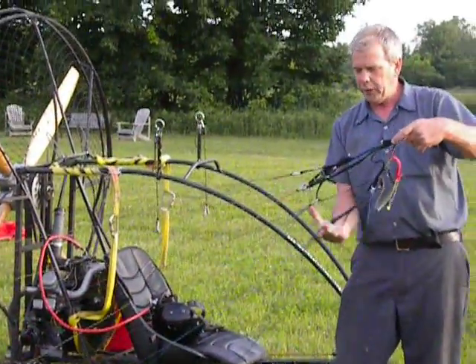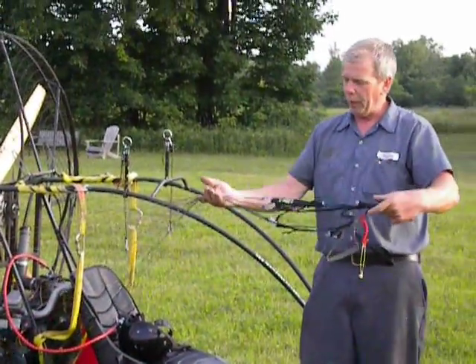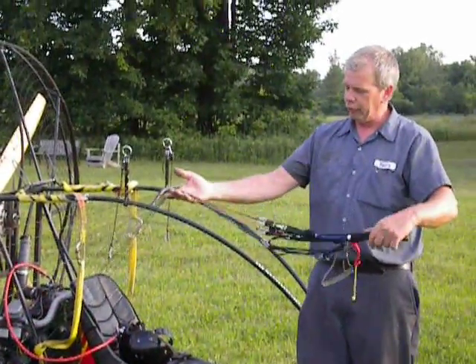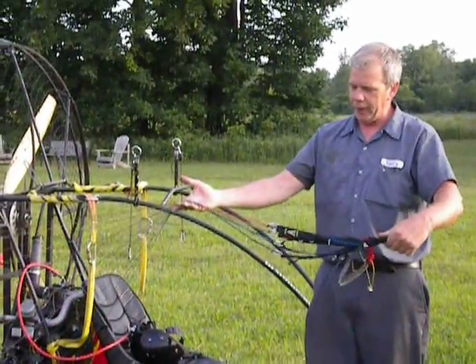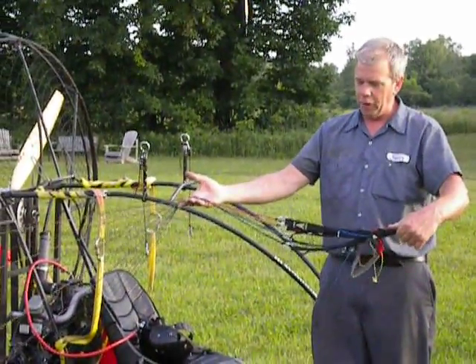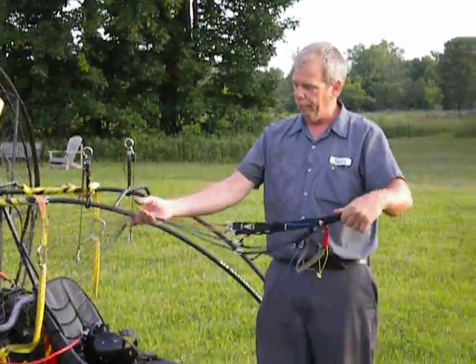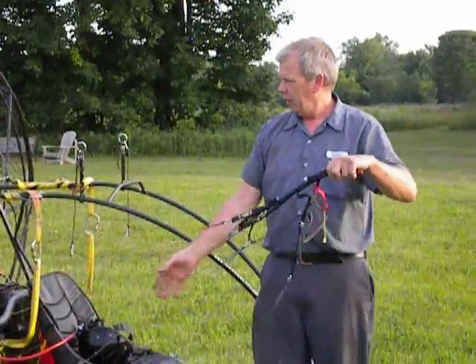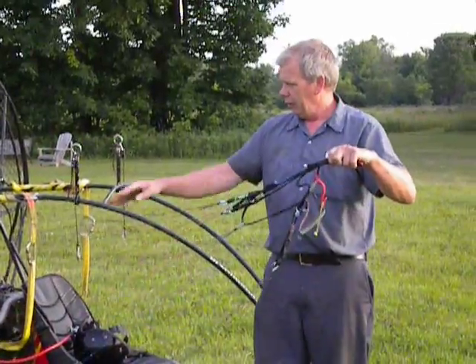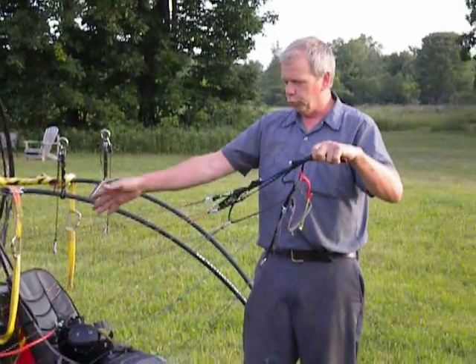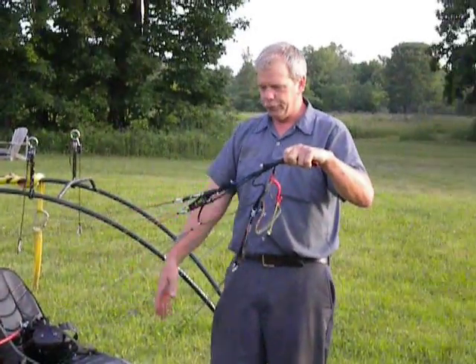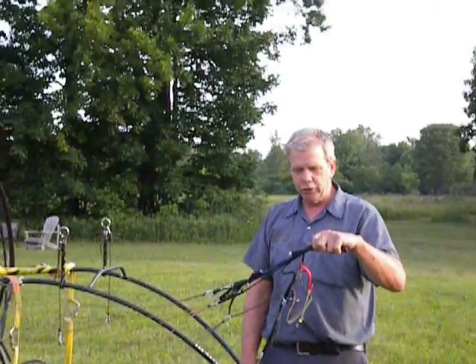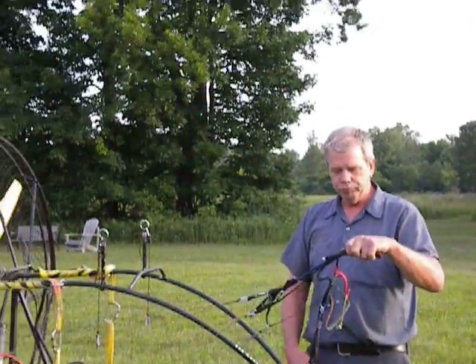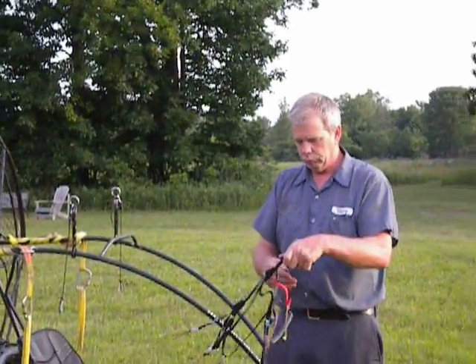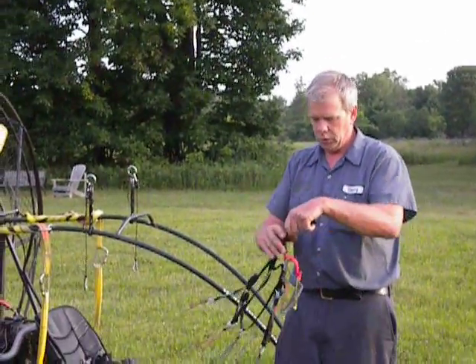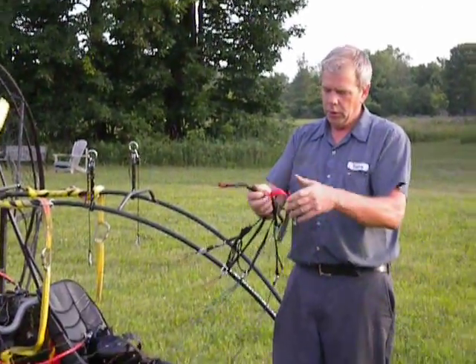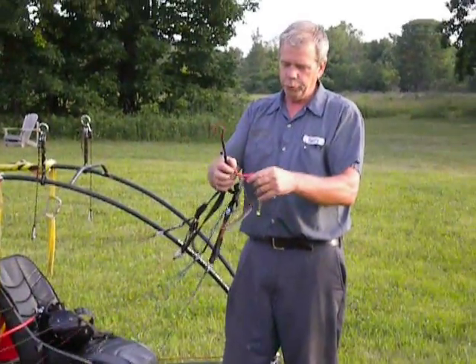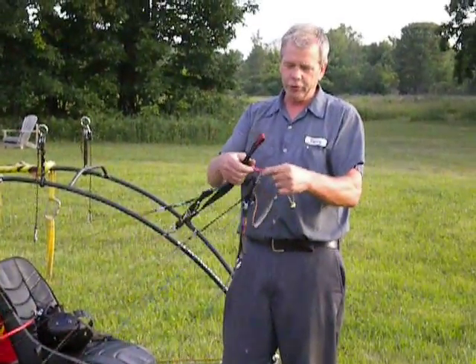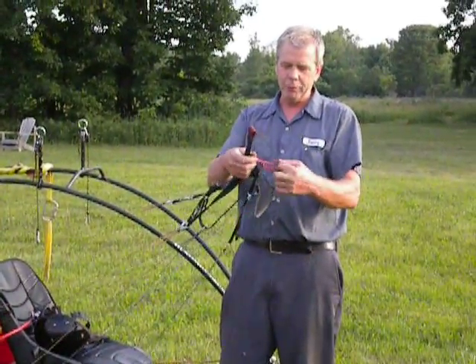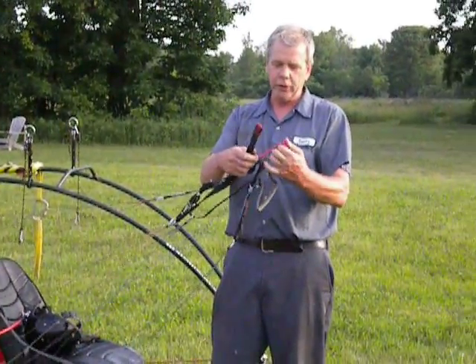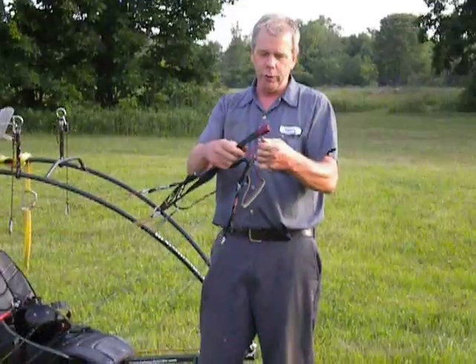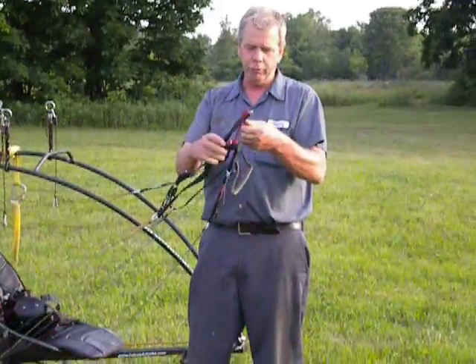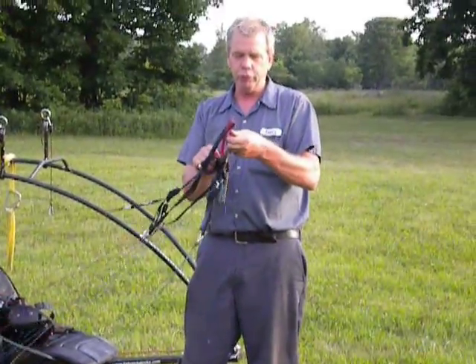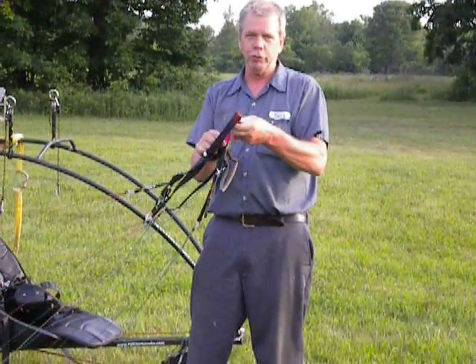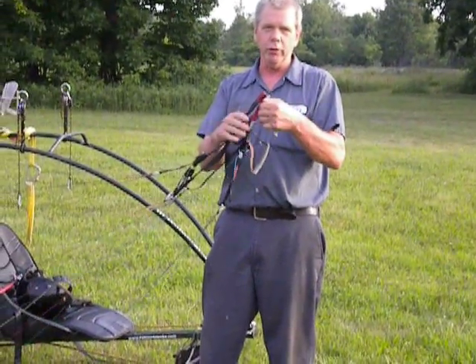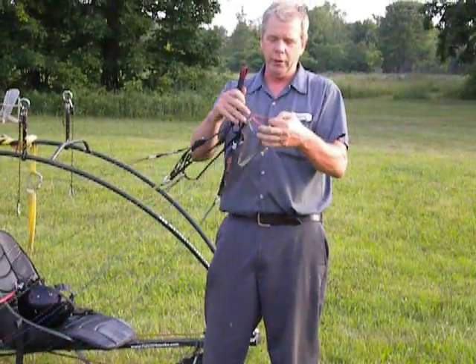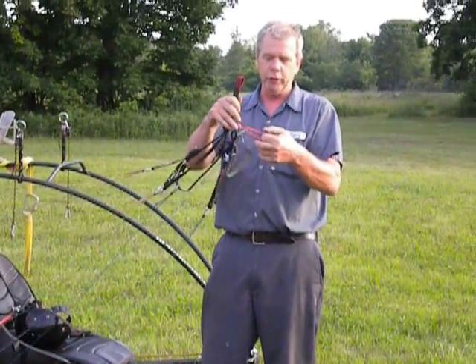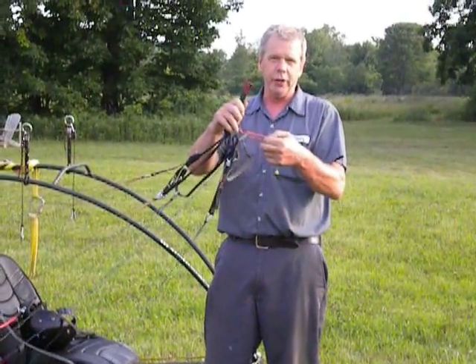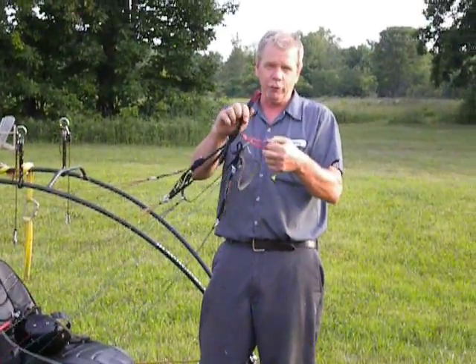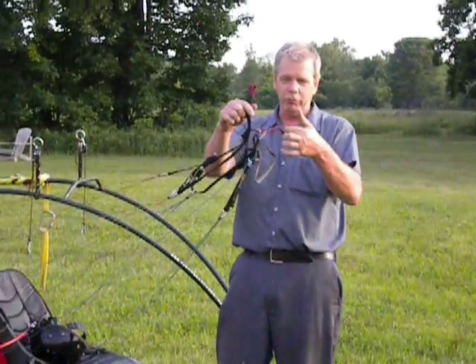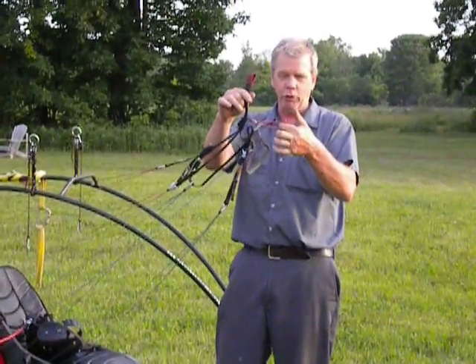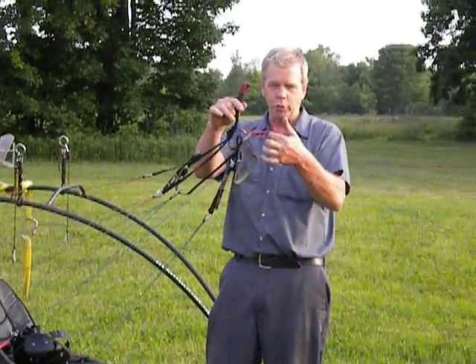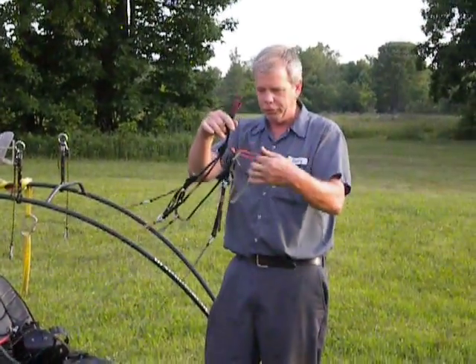Picking up the risers, you can see the A's are up — no twisted tangles. At this point, it's a good time to check the trimmers. Make sure the trimmers are short. In our case, we take off with the trimmers in the slow or short position.